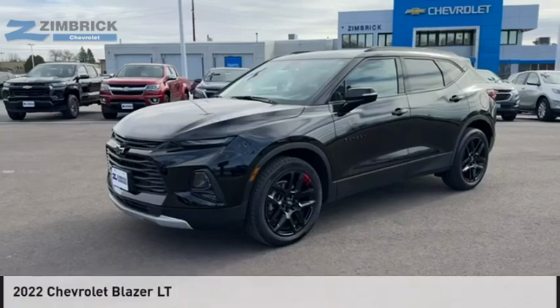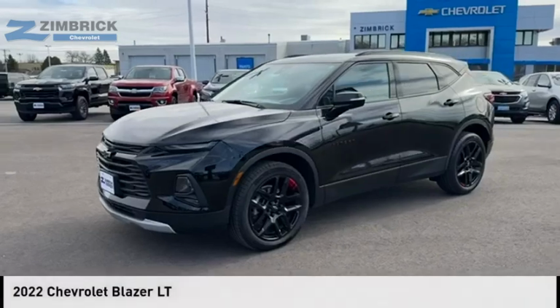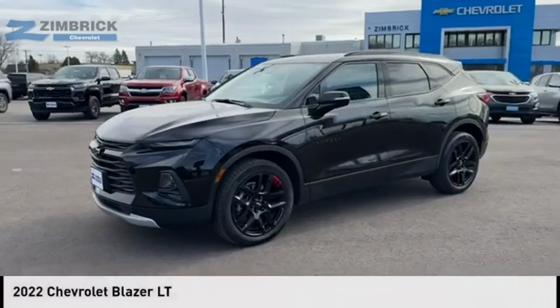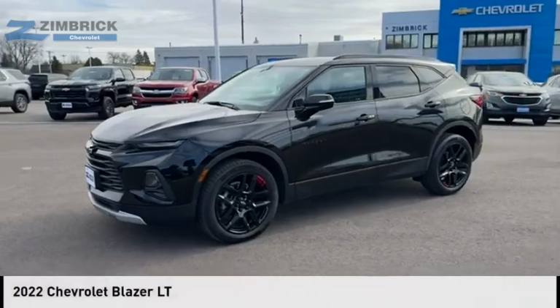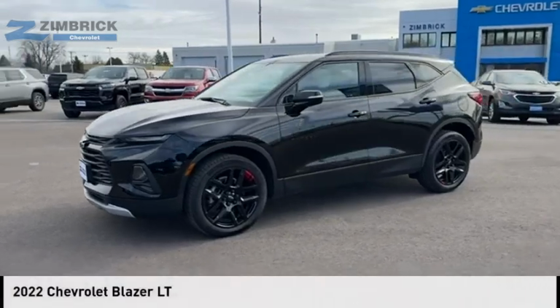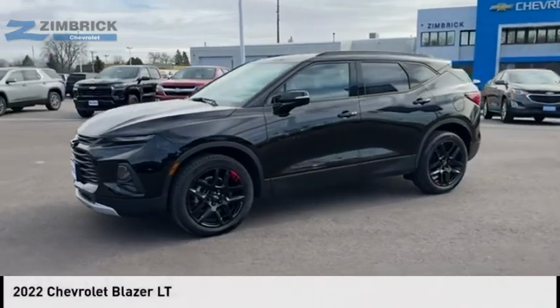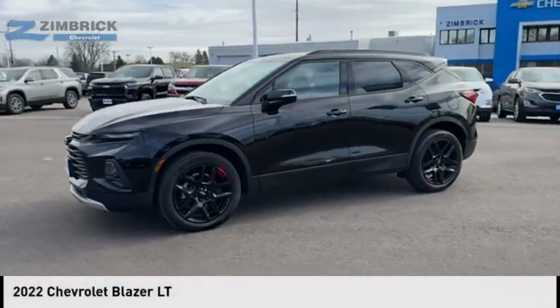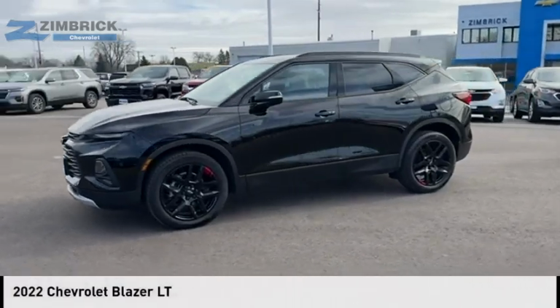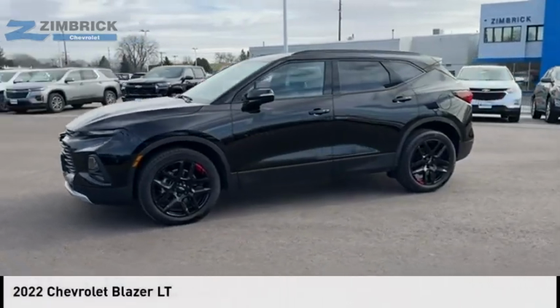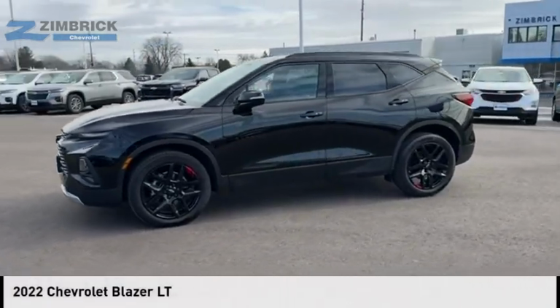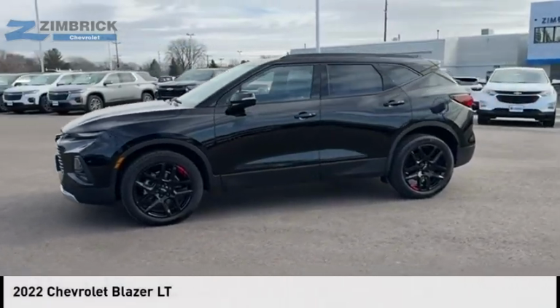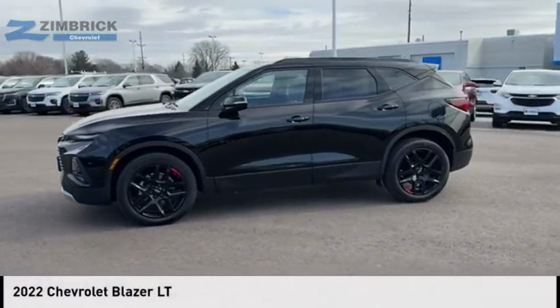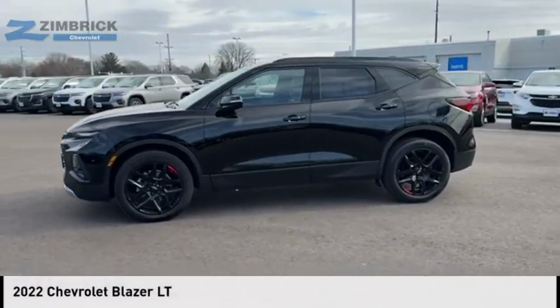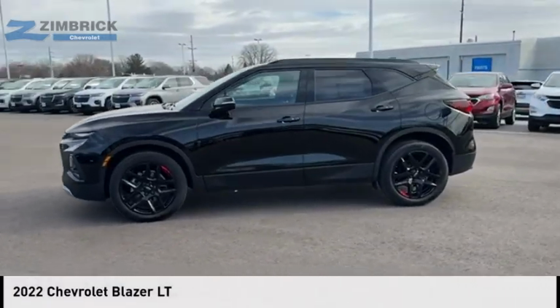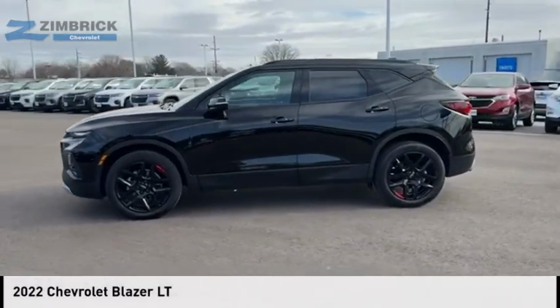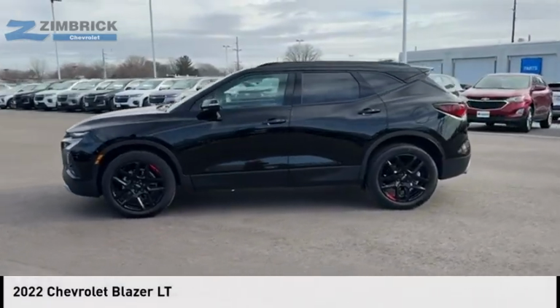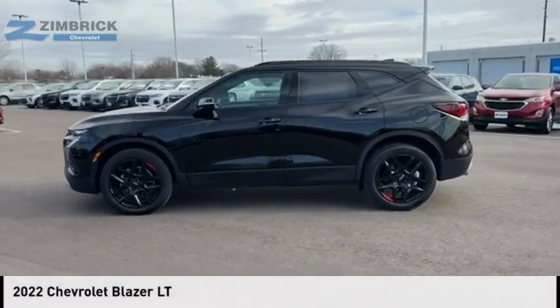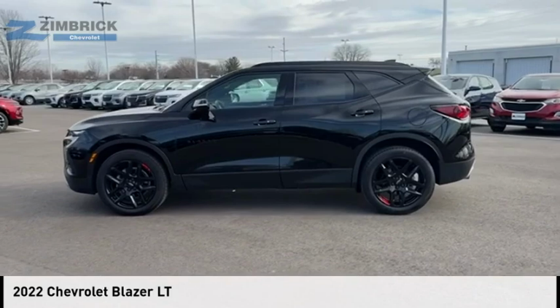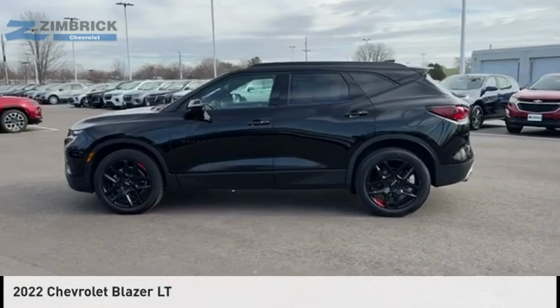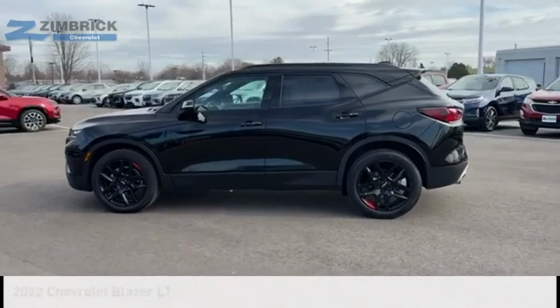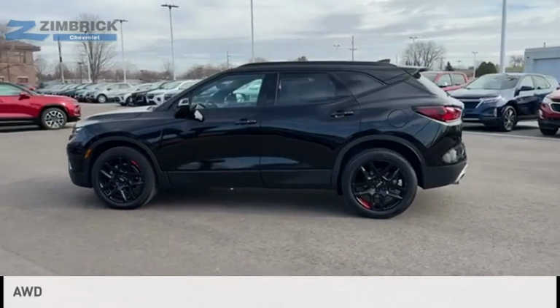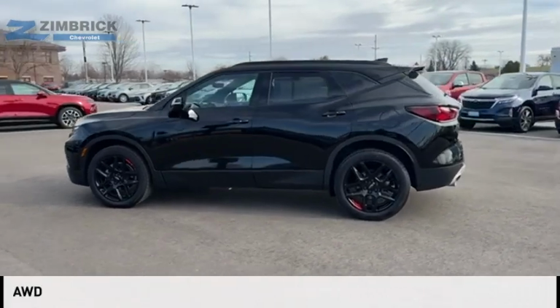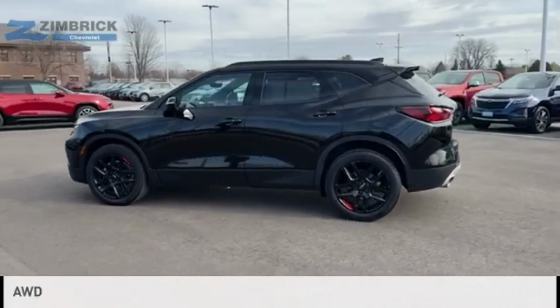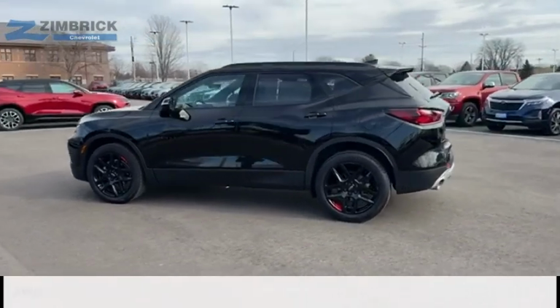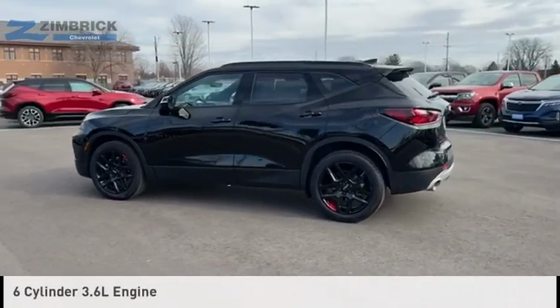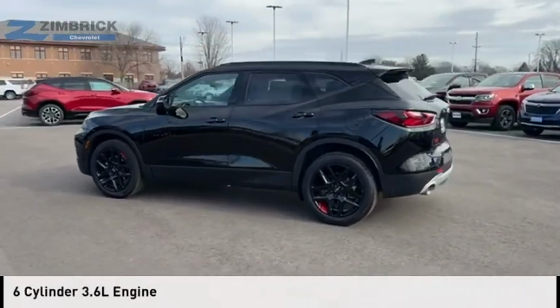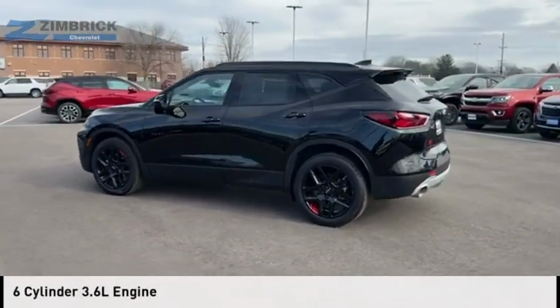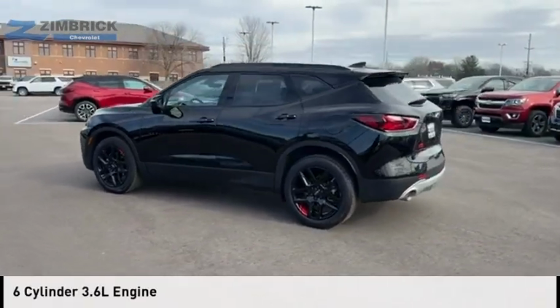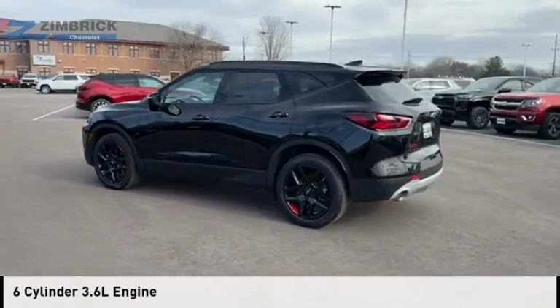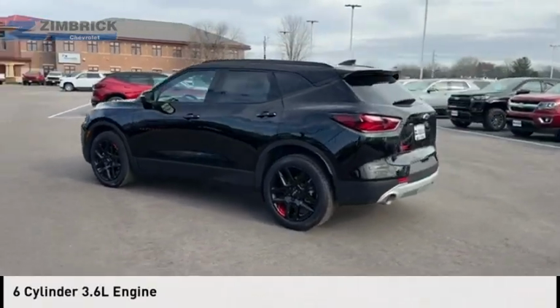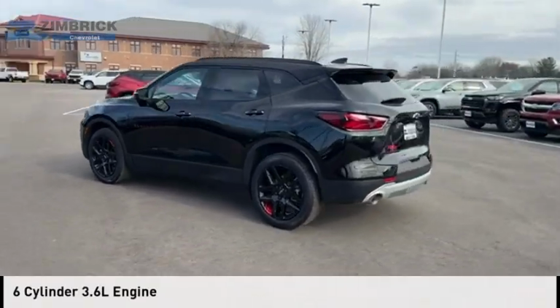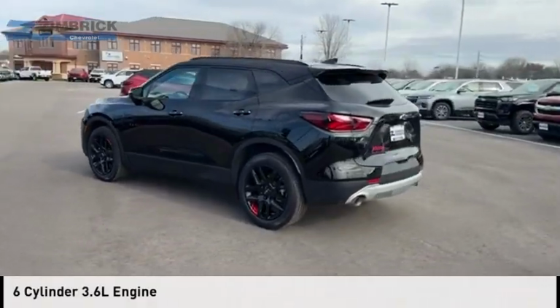We are pleased to show you the 2022 Blazer. This vehicle is powered by an all-wheel drive, six-cylinder, 3.6-liter engine.